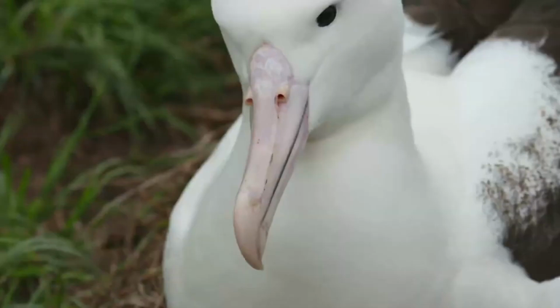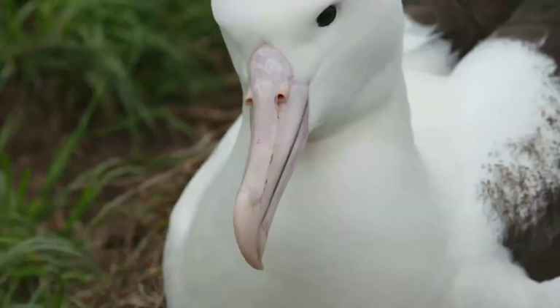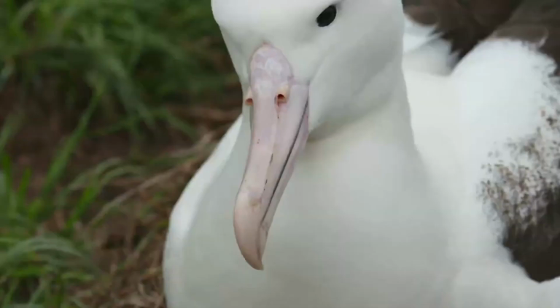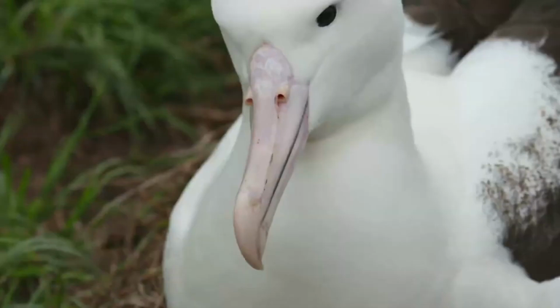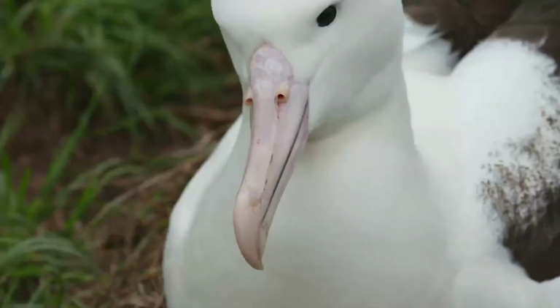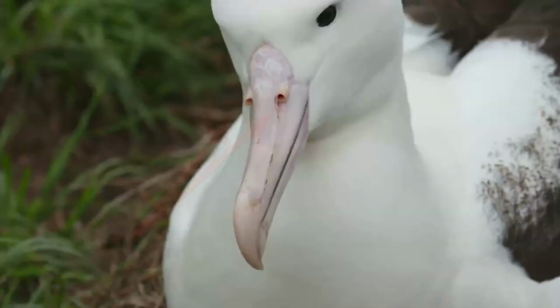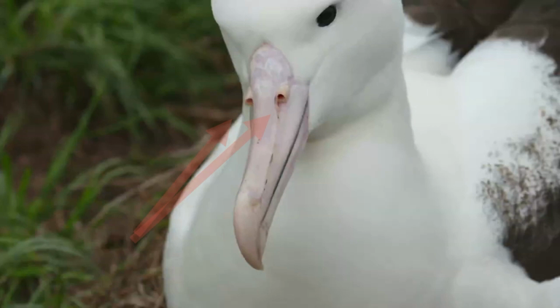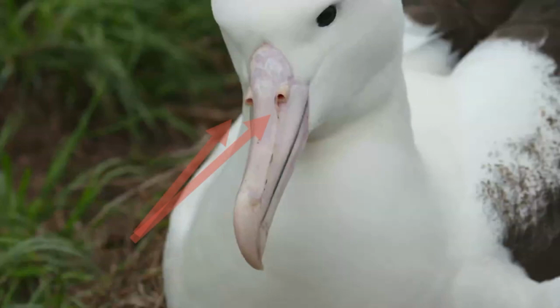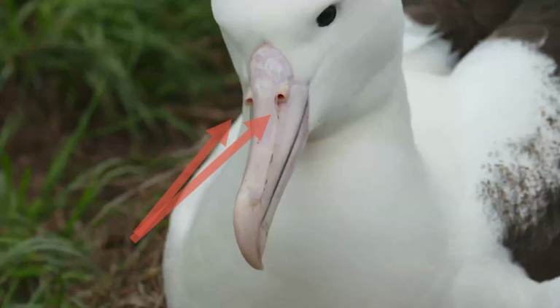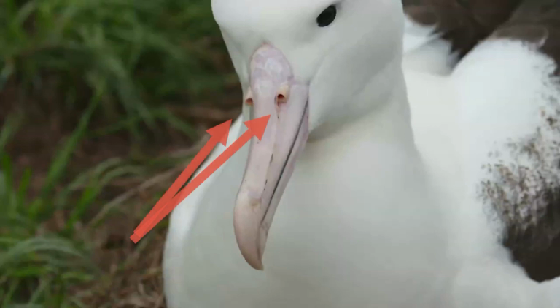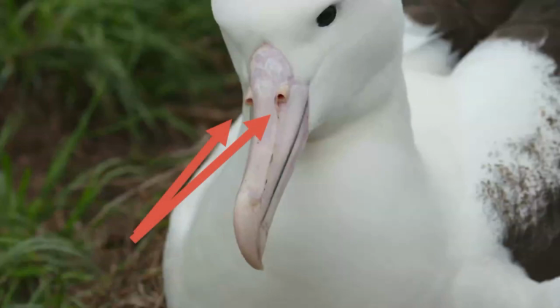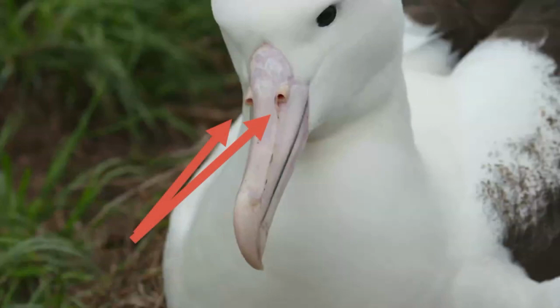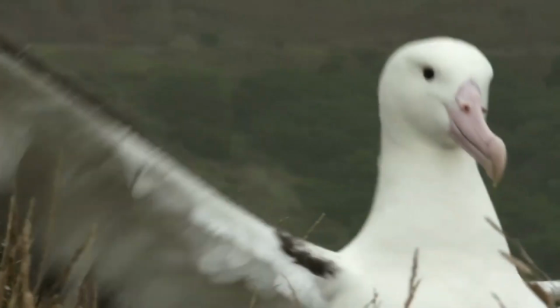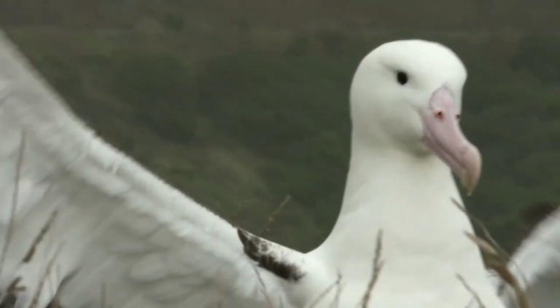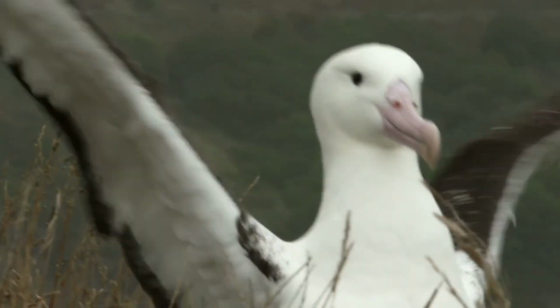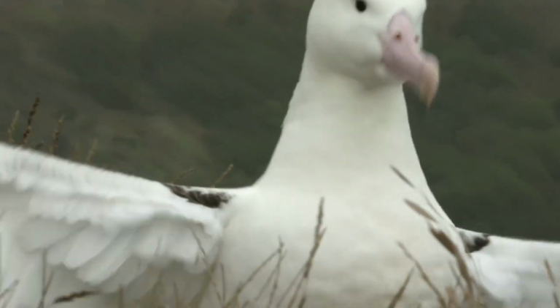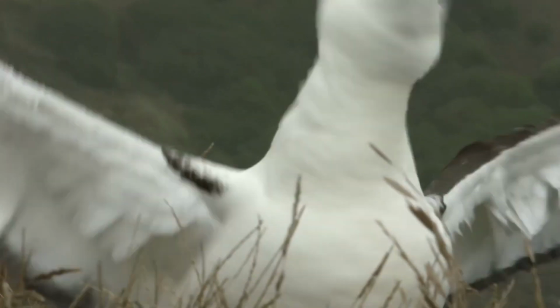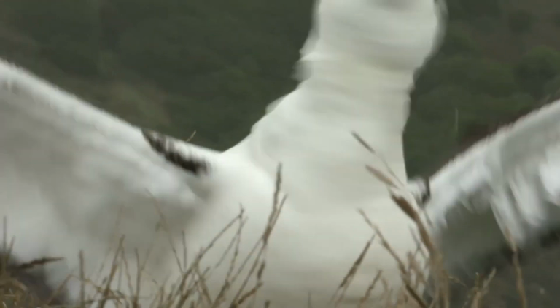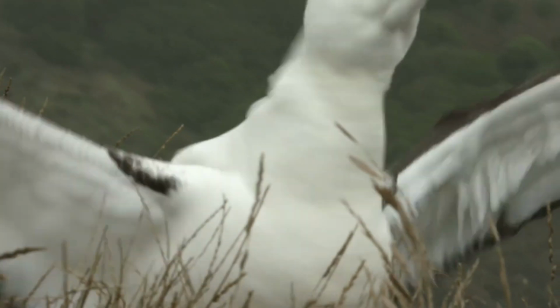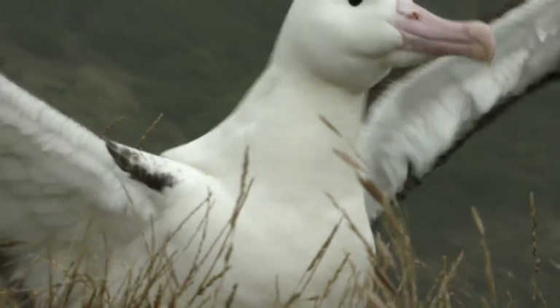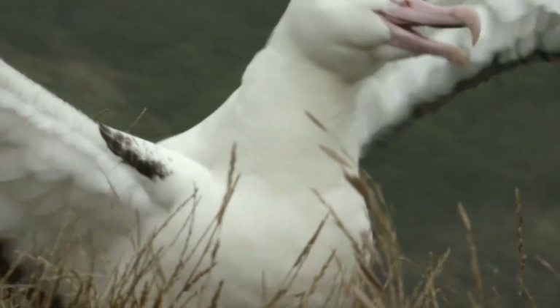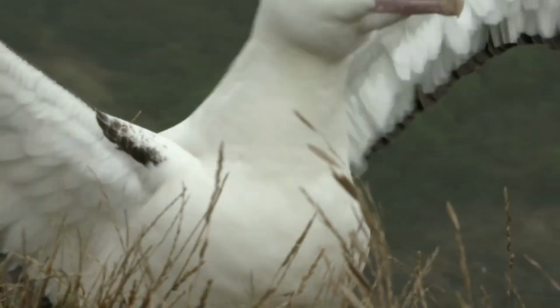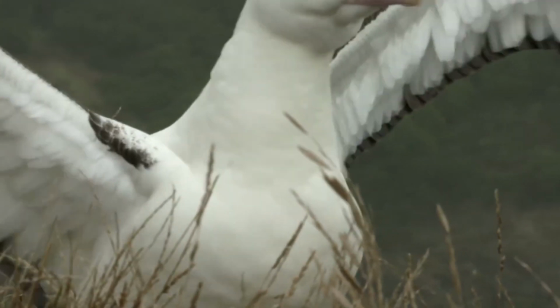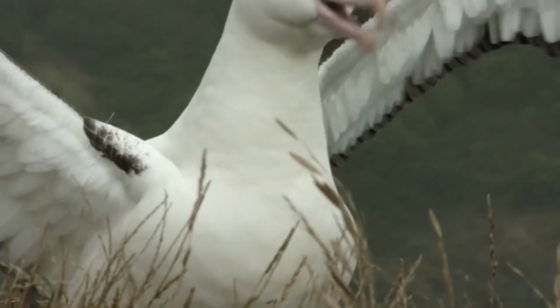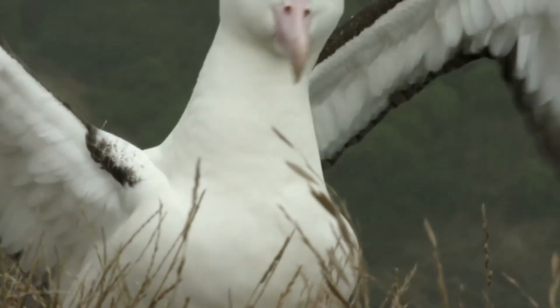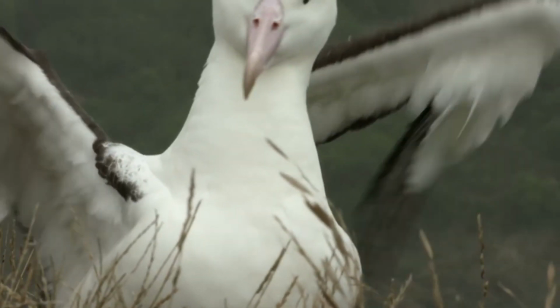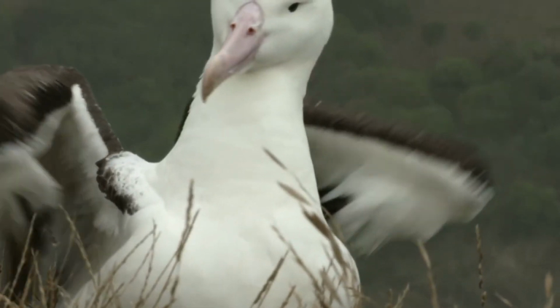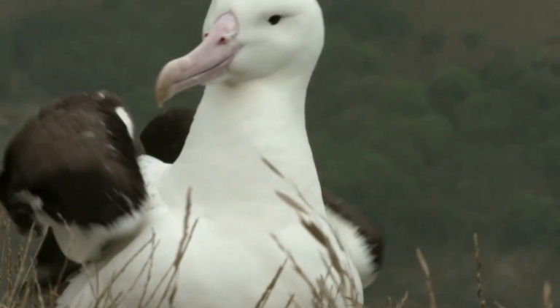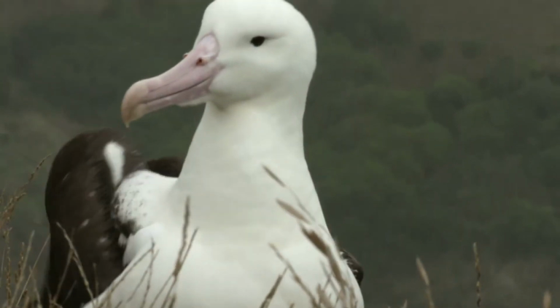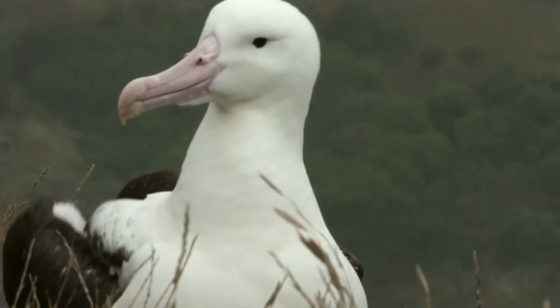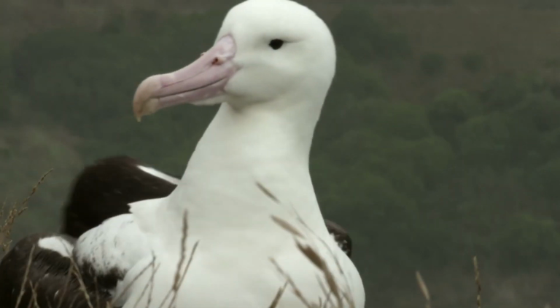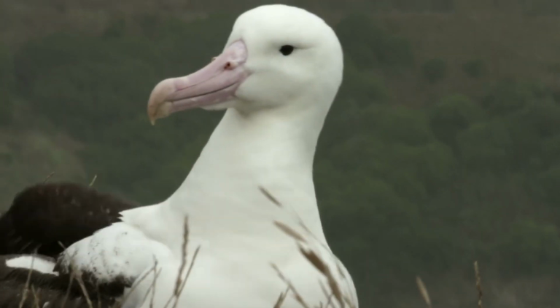The bird's nostrils are located on the sides of the beak and look like long tubes. This structure is the reason for the exceptionally sharp and well-developed sense of smell in albatrosses, which is rare among birds.